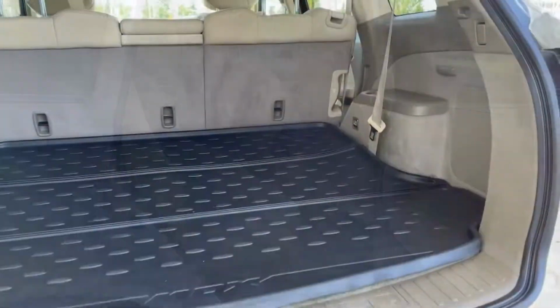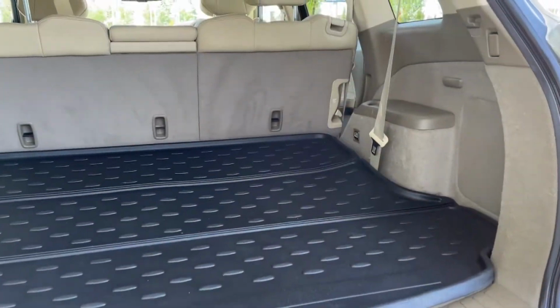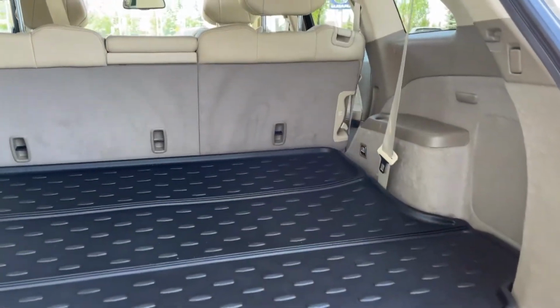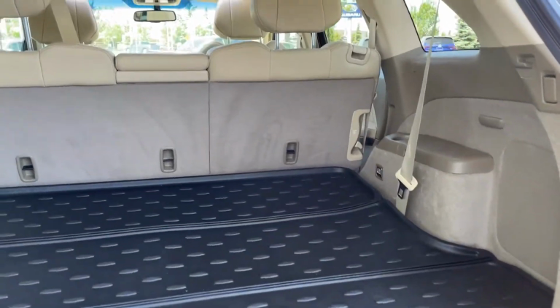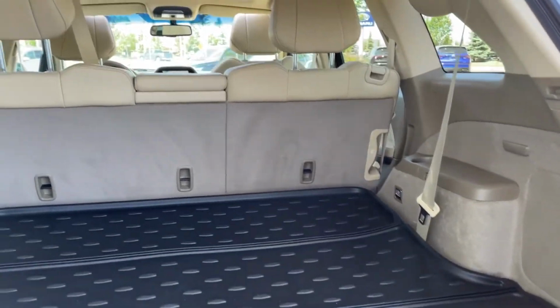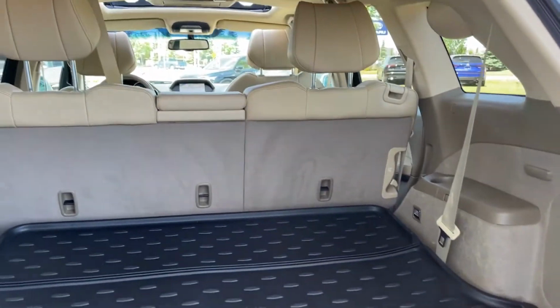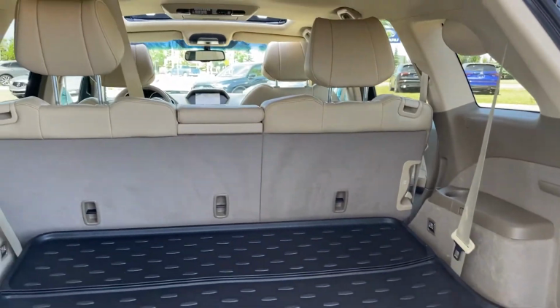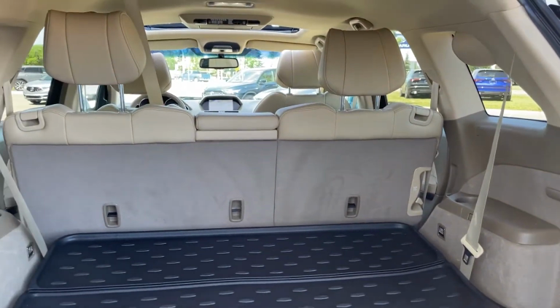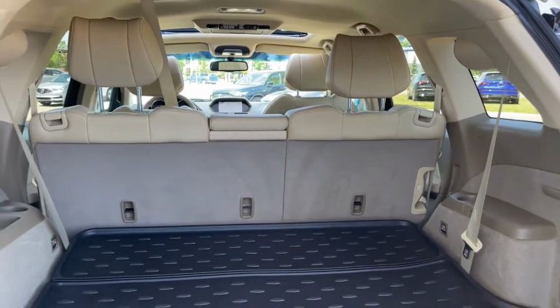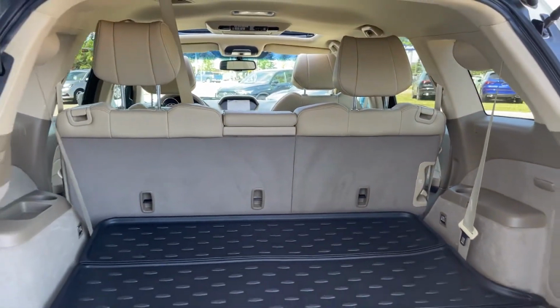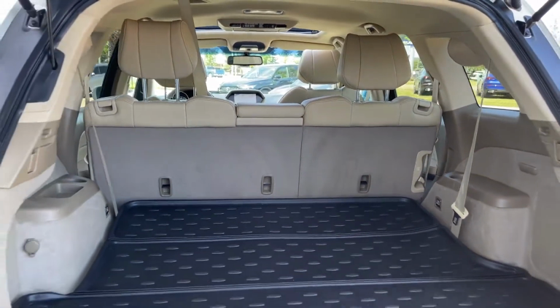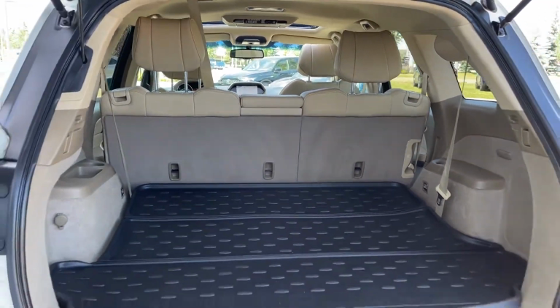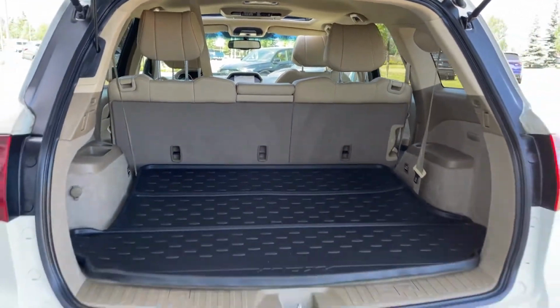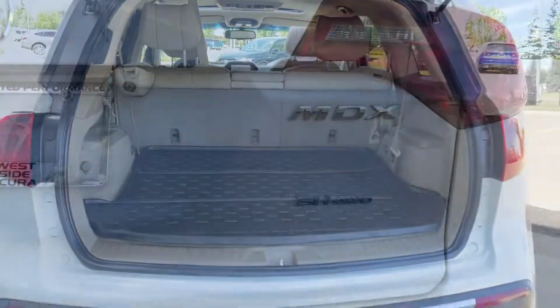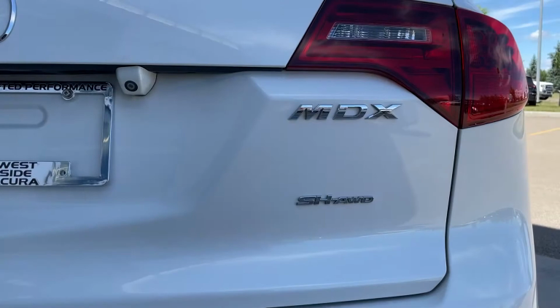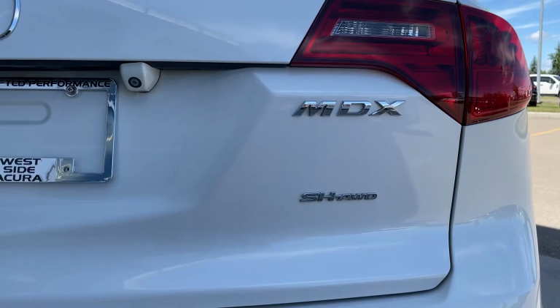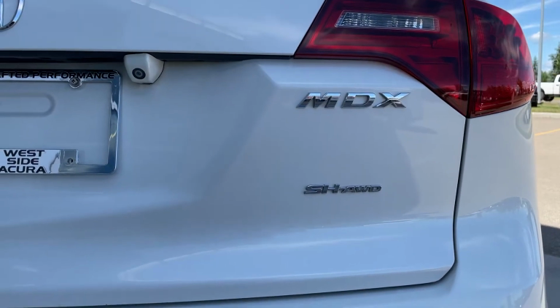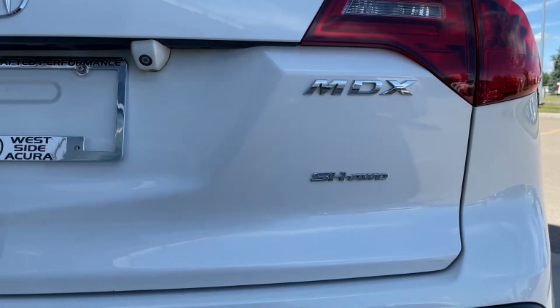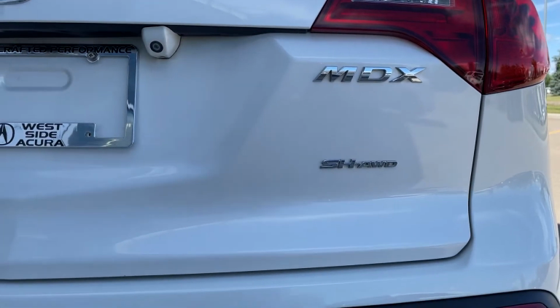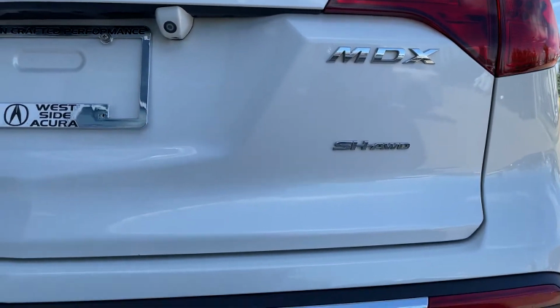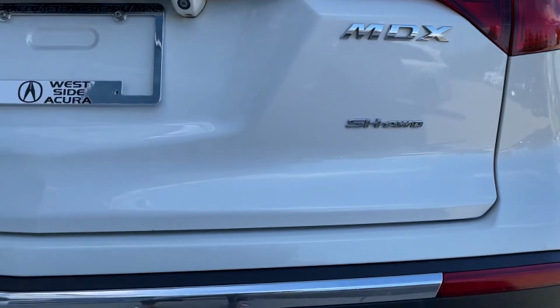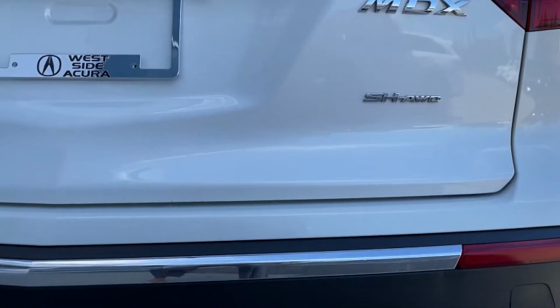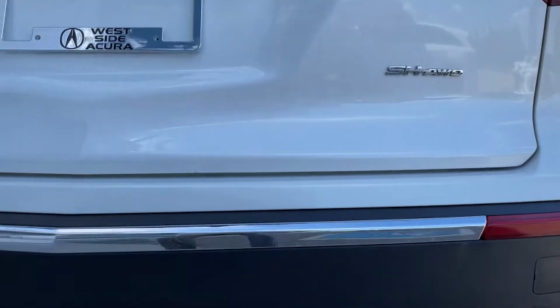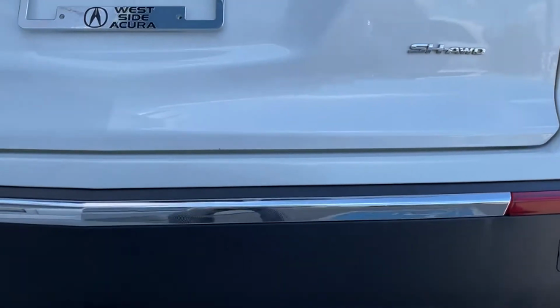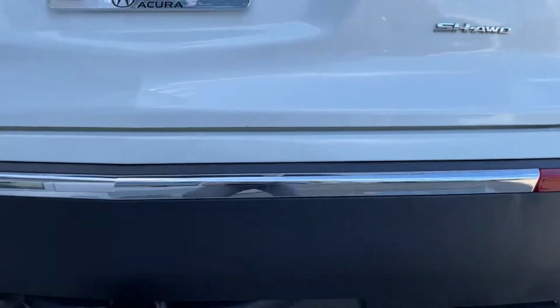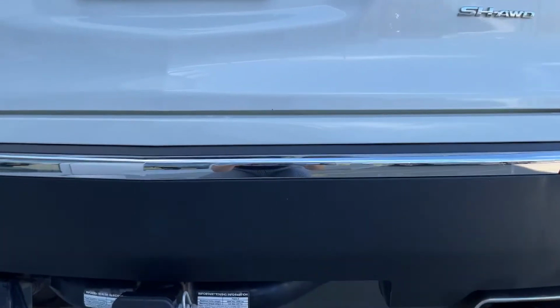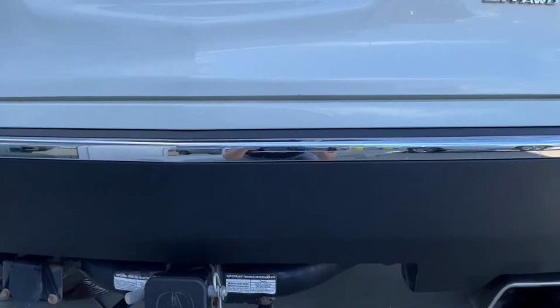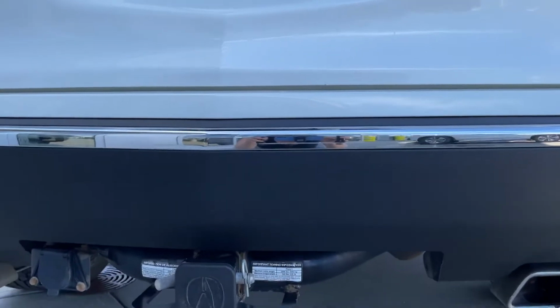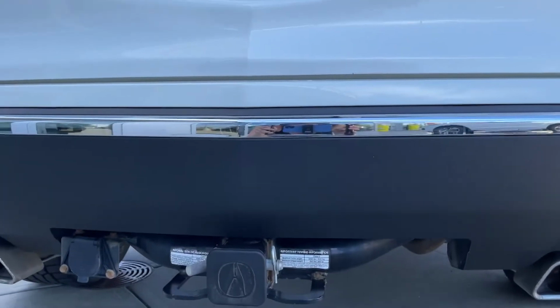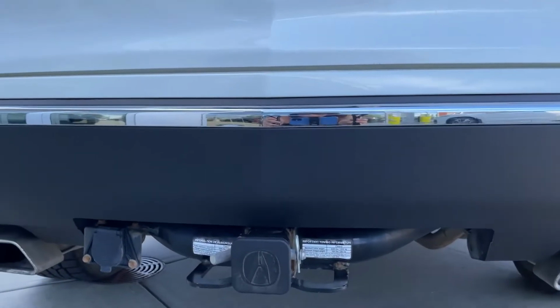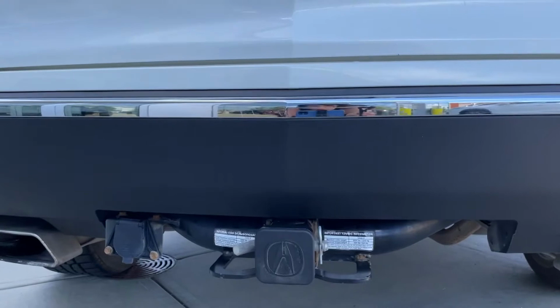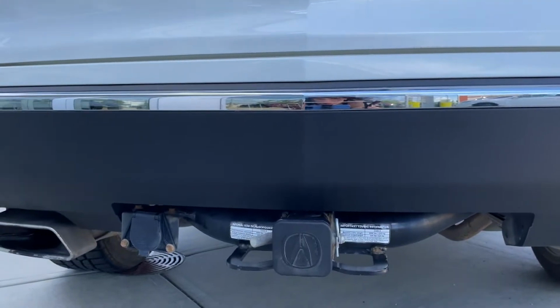Check out the third row — it's down right now and has an all-weather tray. This 2013 MDX can tow up to 5,000 pounds and comes with a towing hitch and harness.